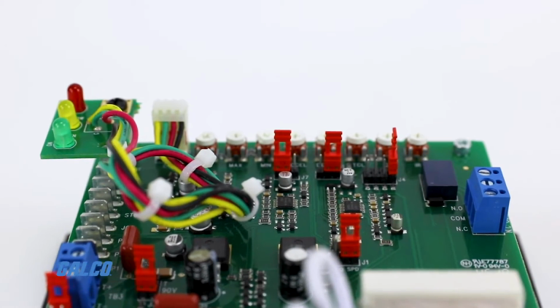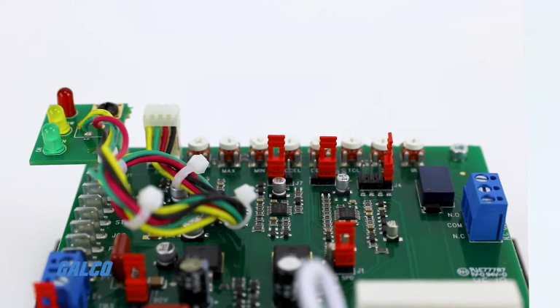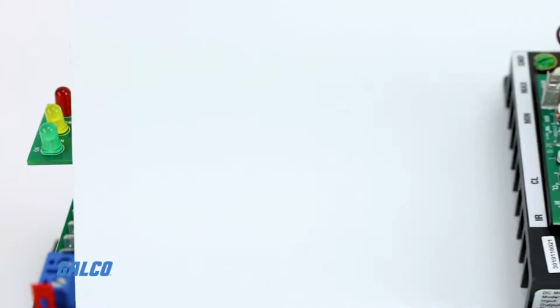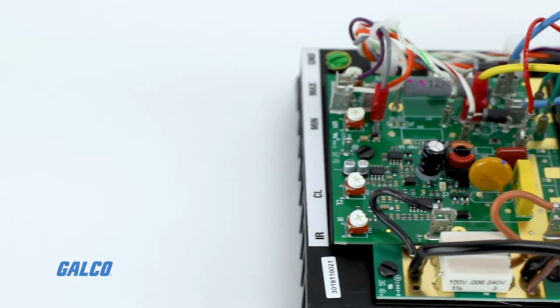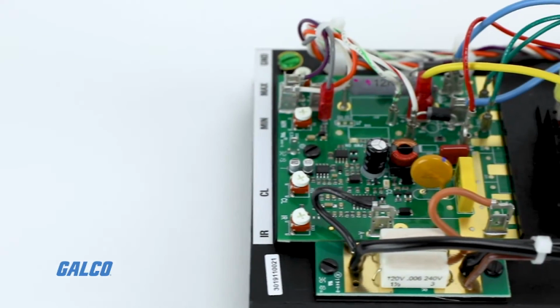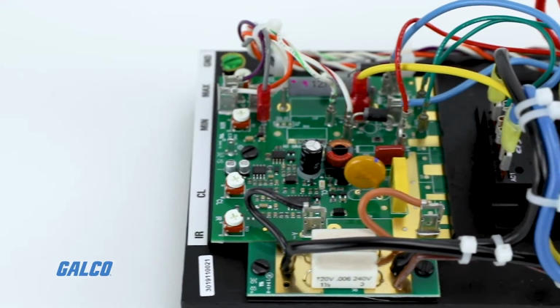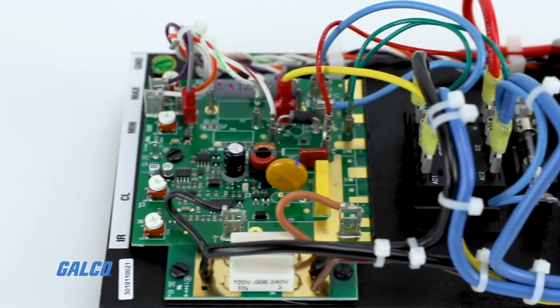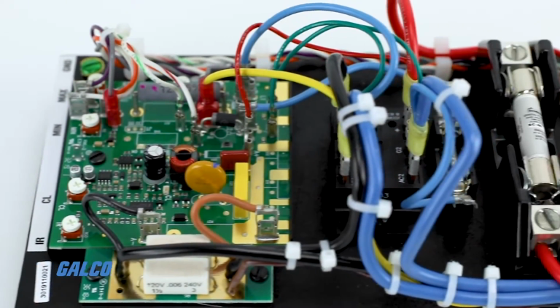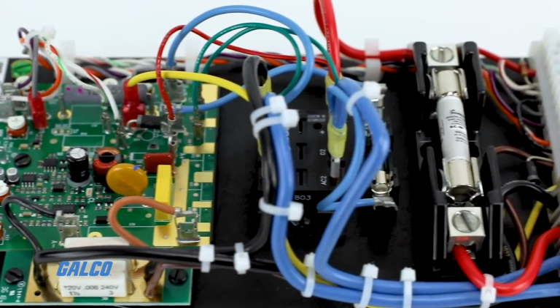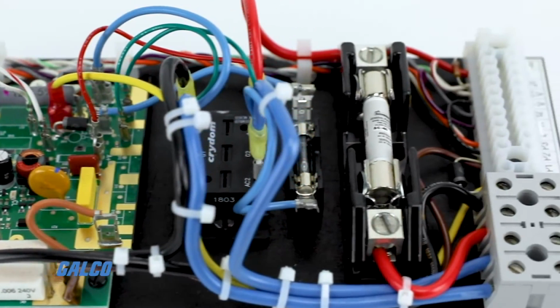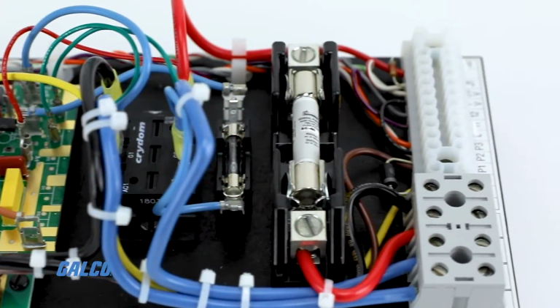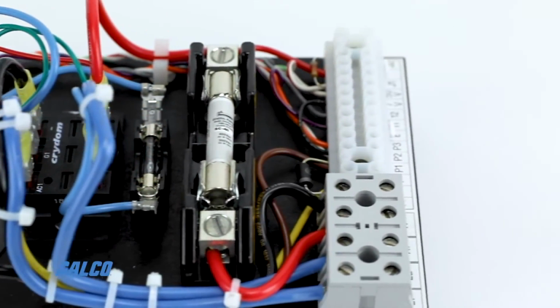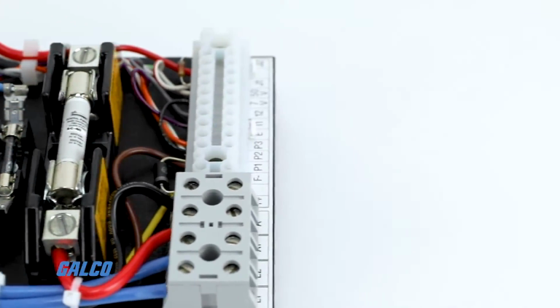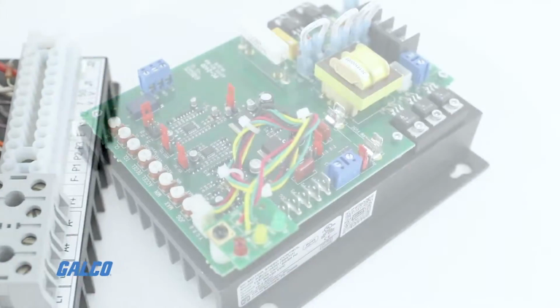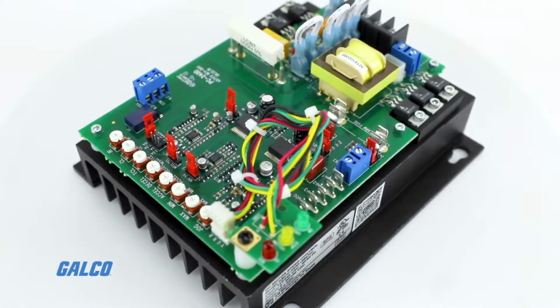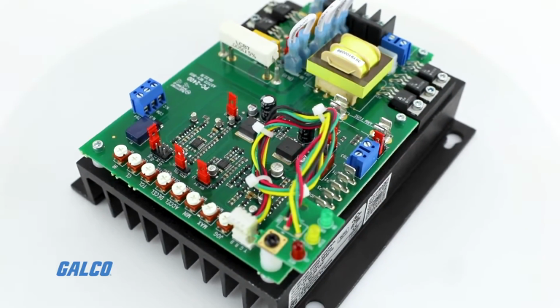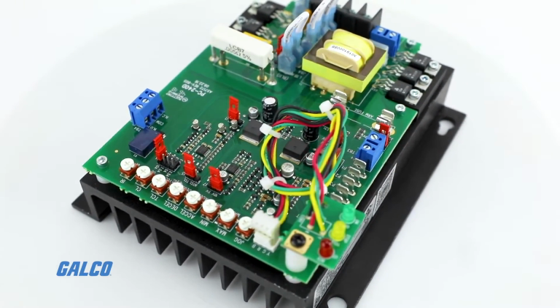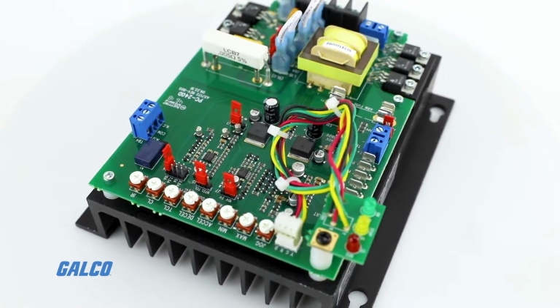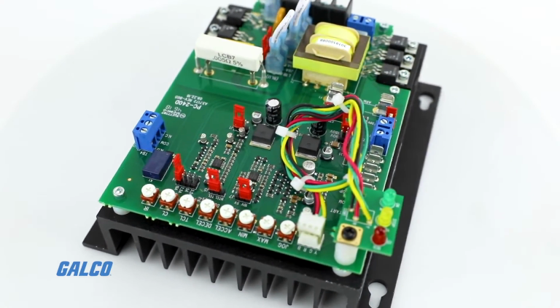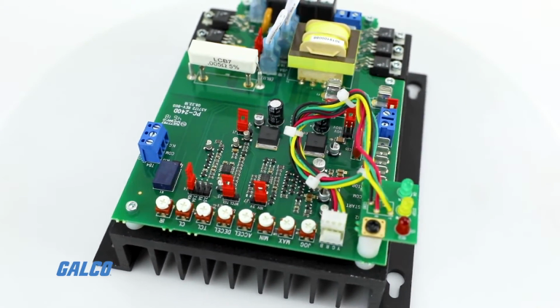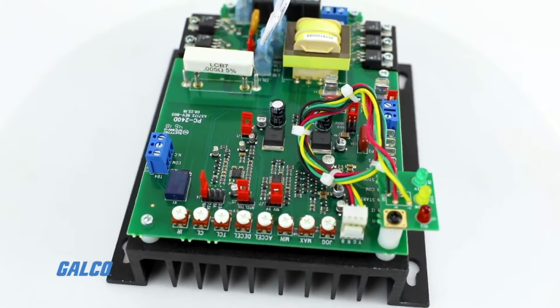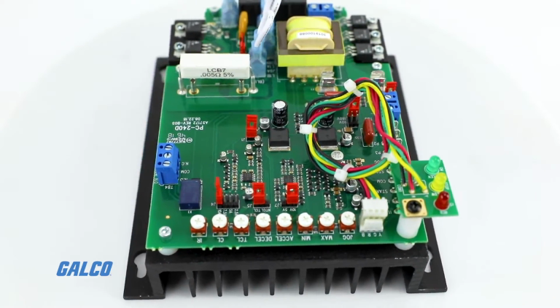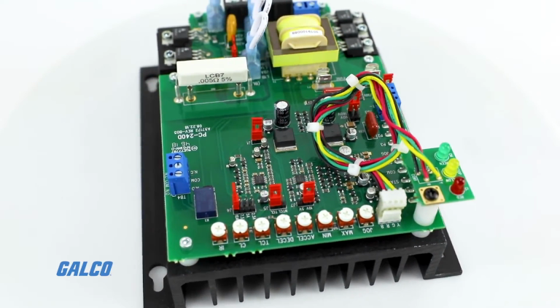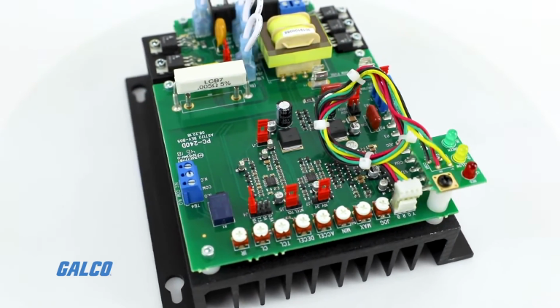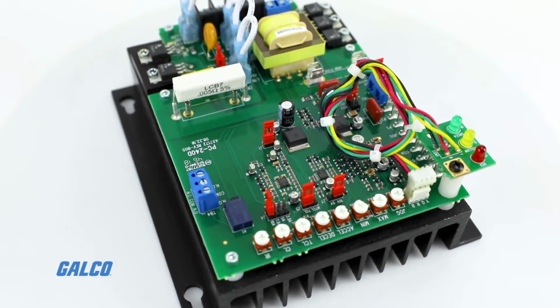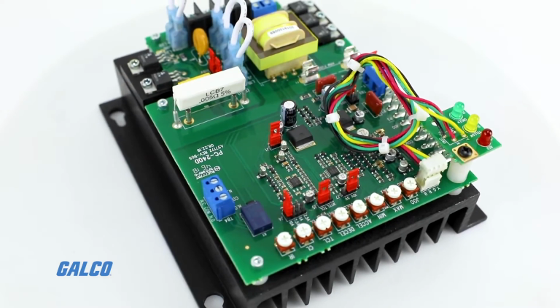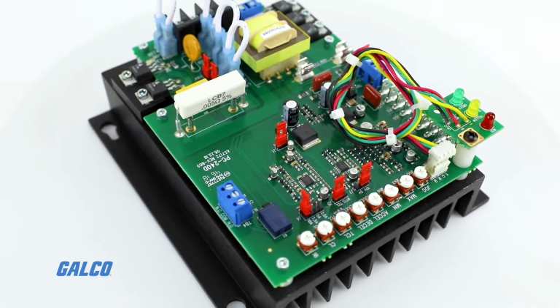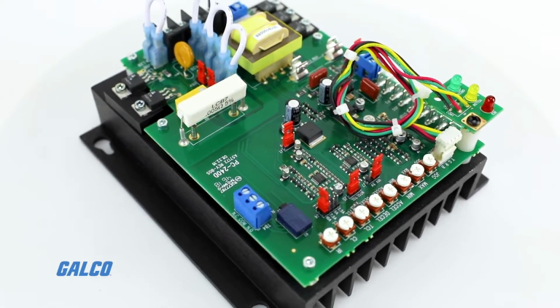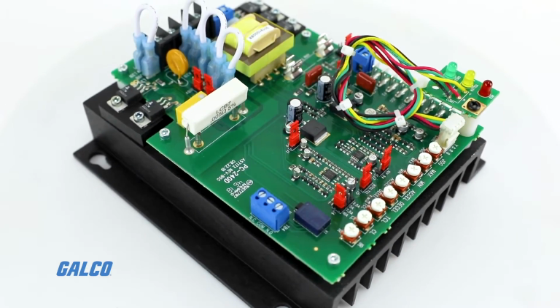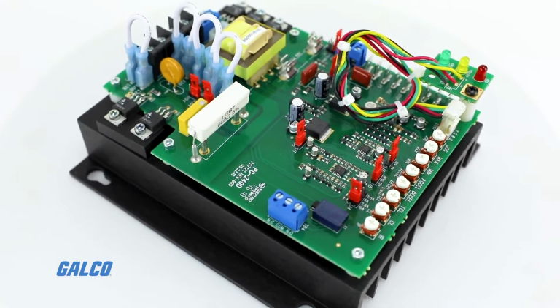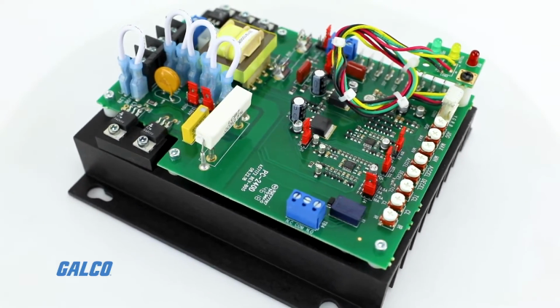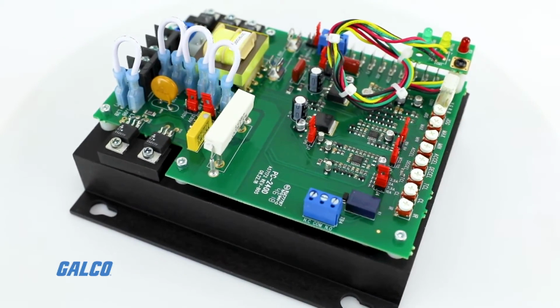The KBCC is fitted with KB's exclusive plug-in horsepower resistor. It eliminates the need for recalibrating IR comp and current limit when the control is used on various horsepower motors.